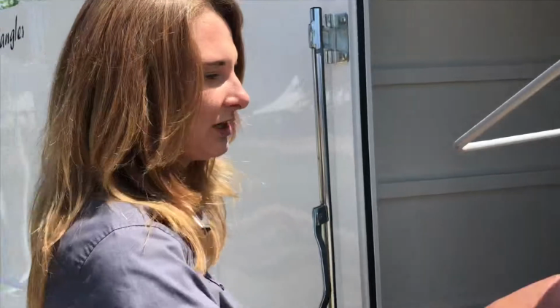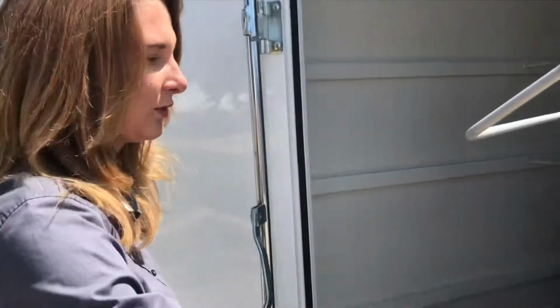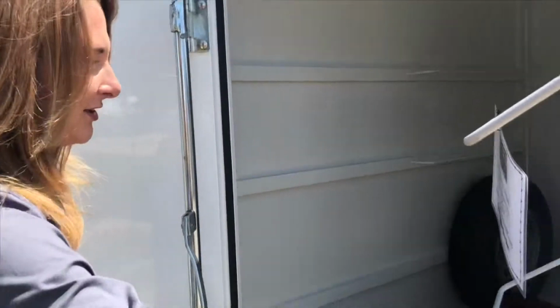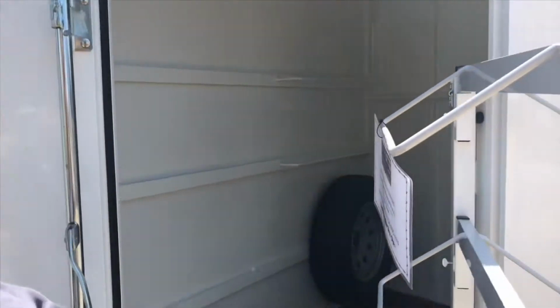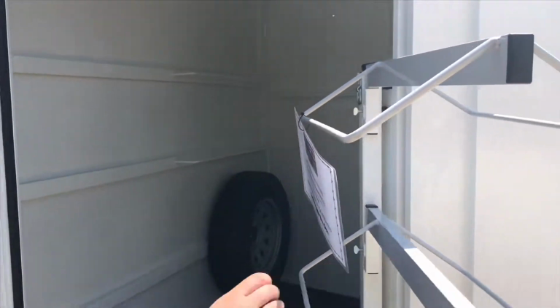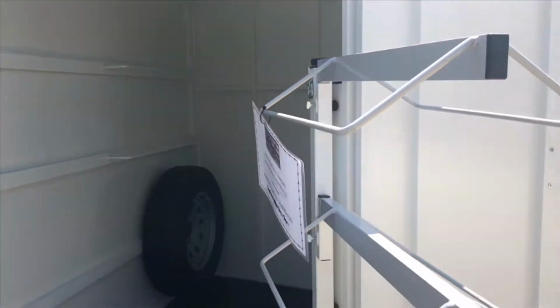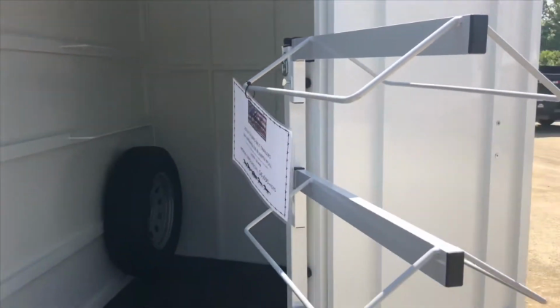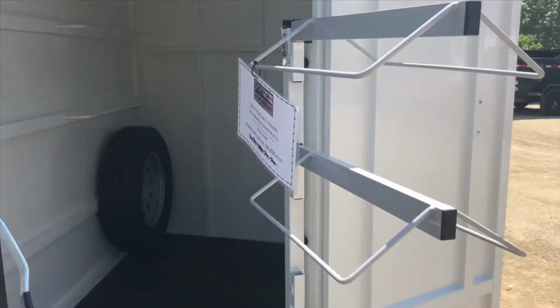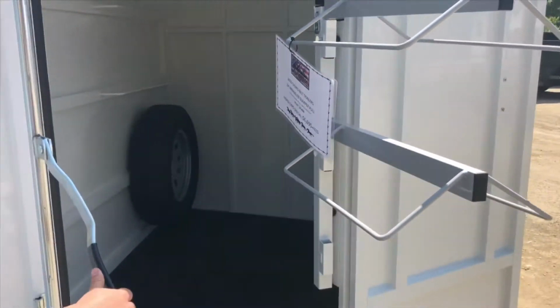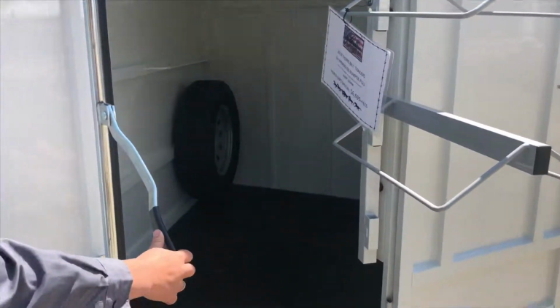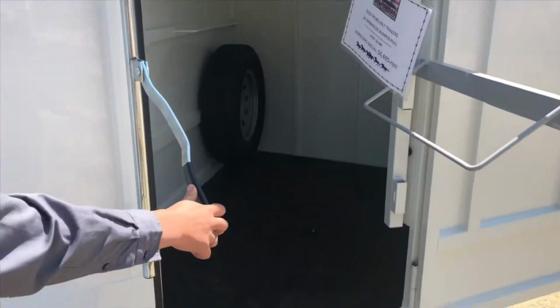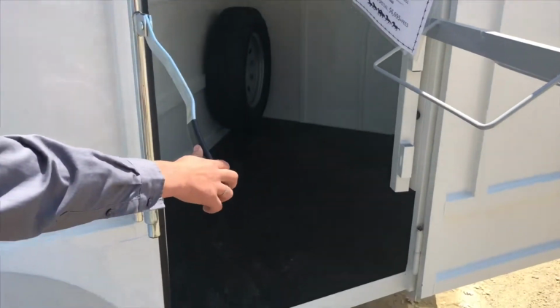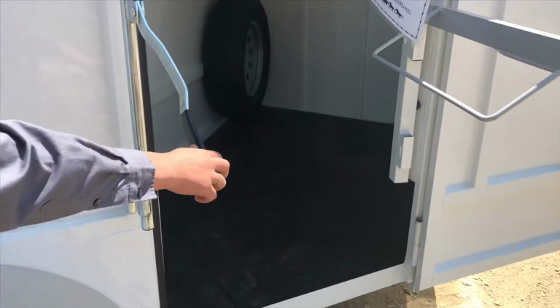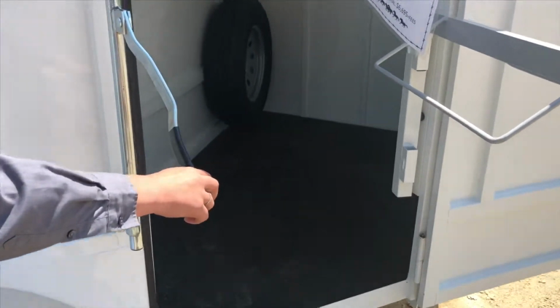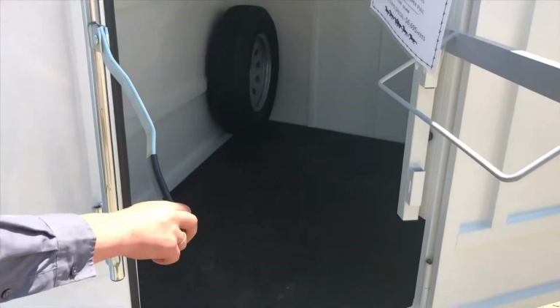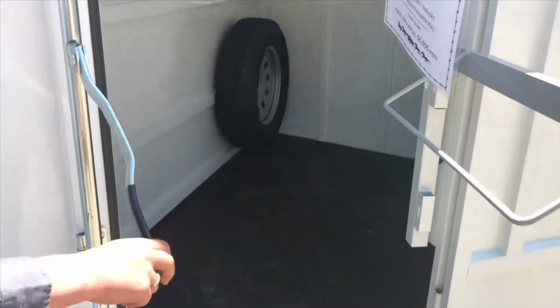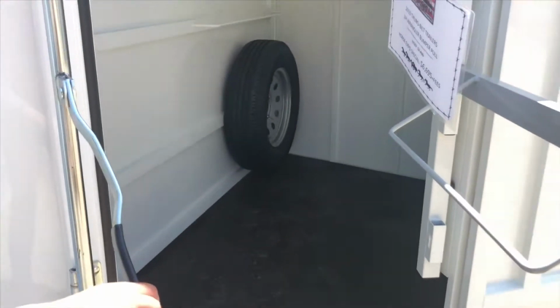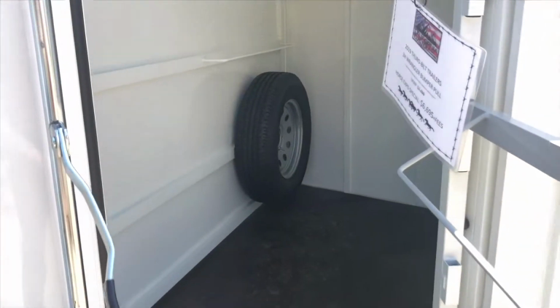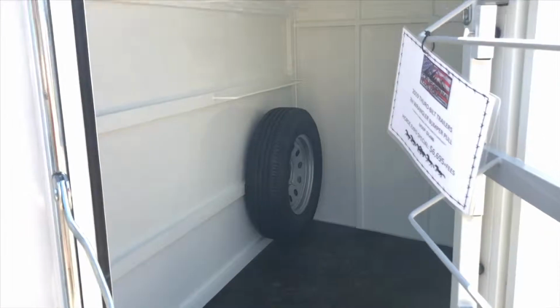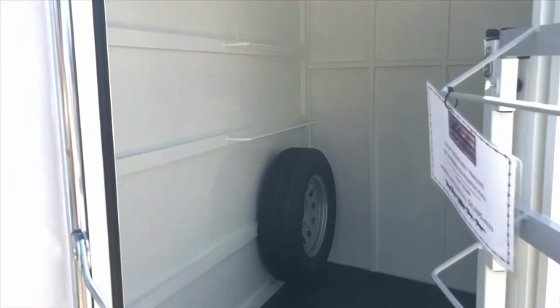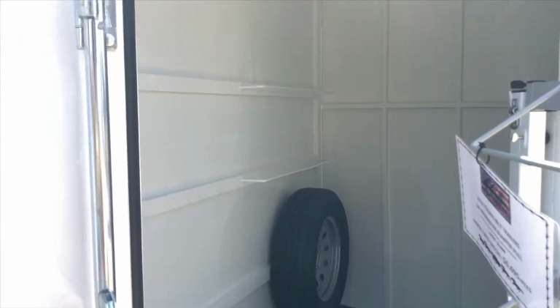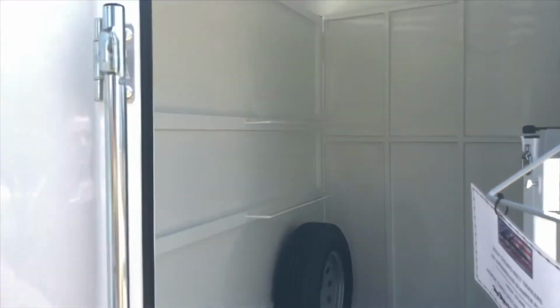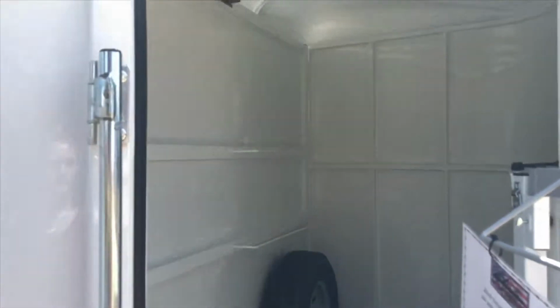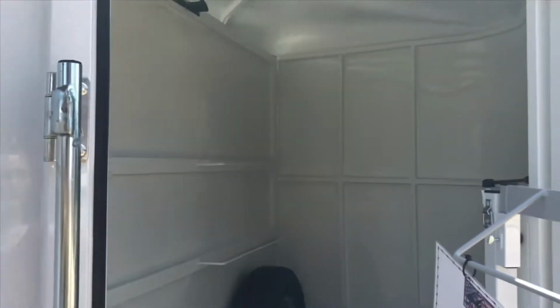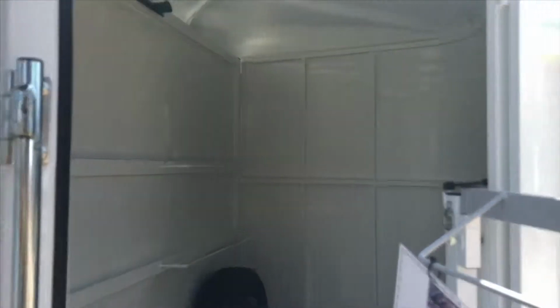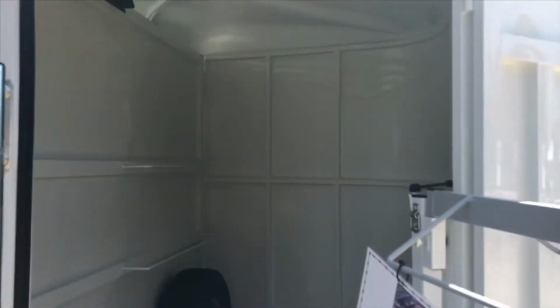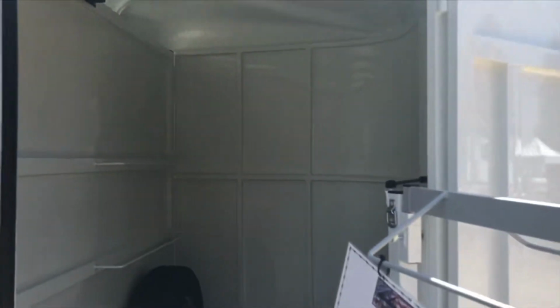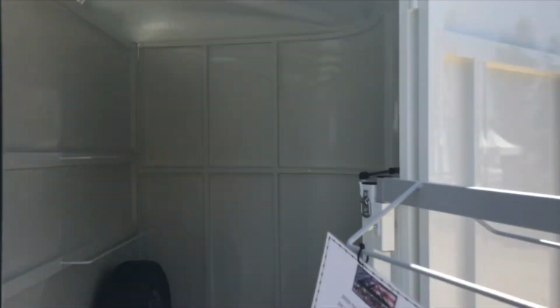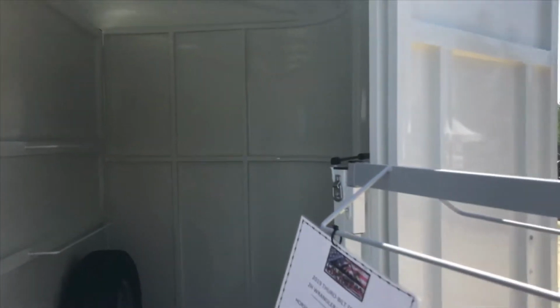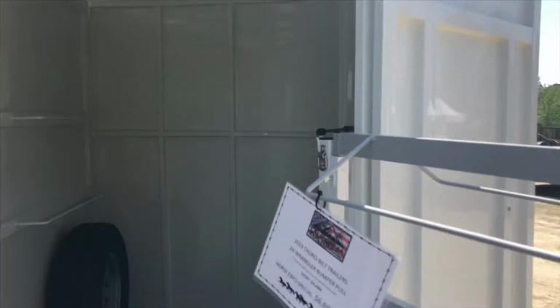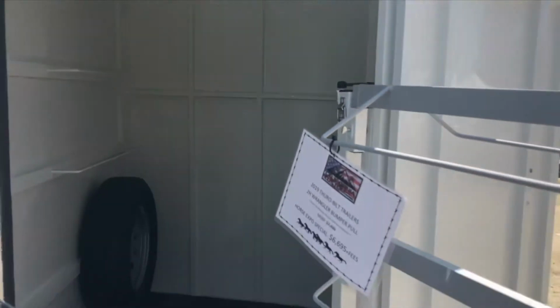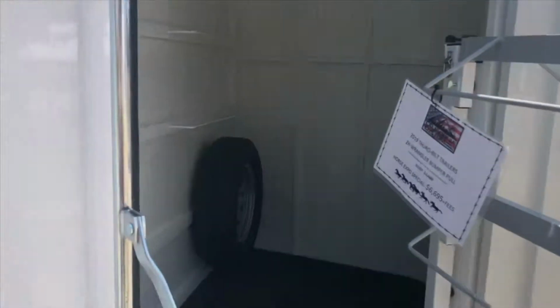You do get a swing-out saddle rack, rubber mat on the ground, blanket bar, hooks for your bridles — easy to clean, nice trailer.